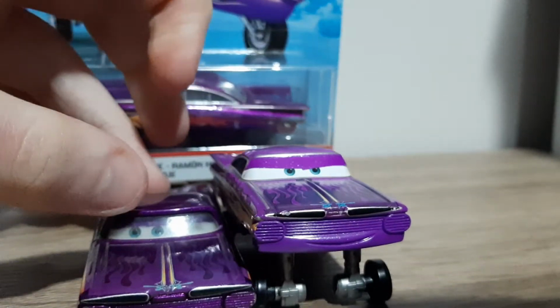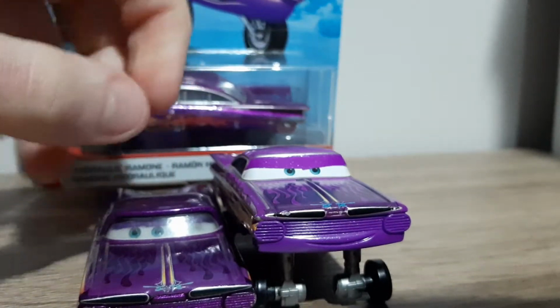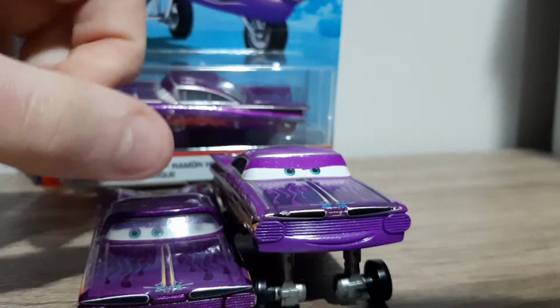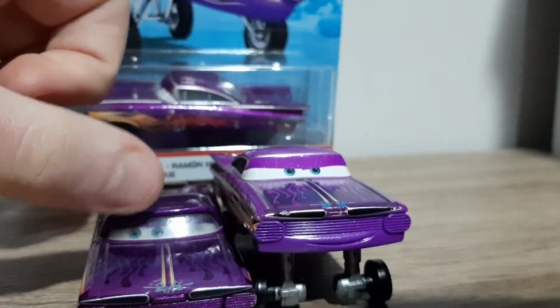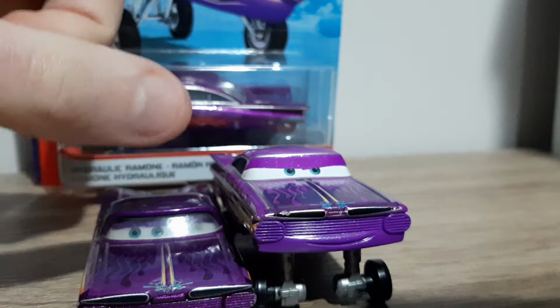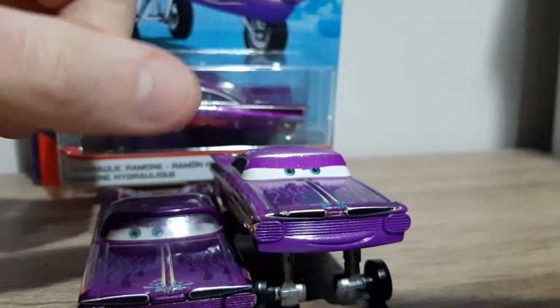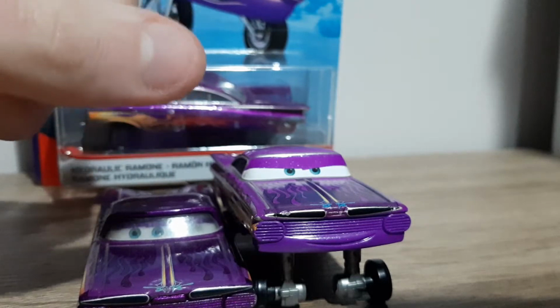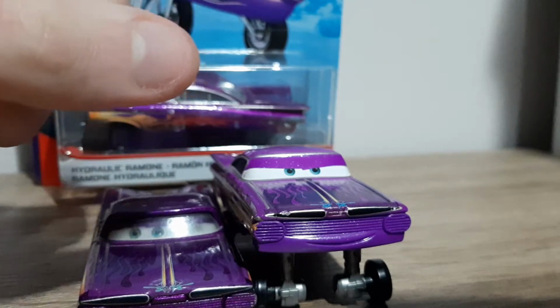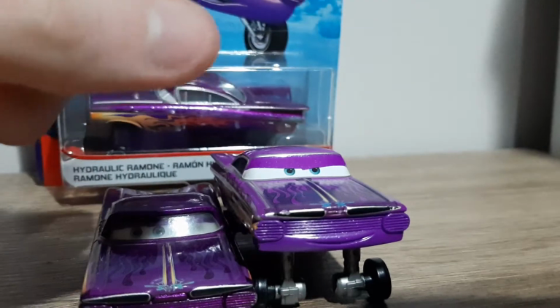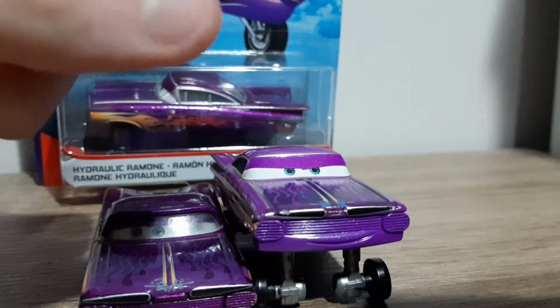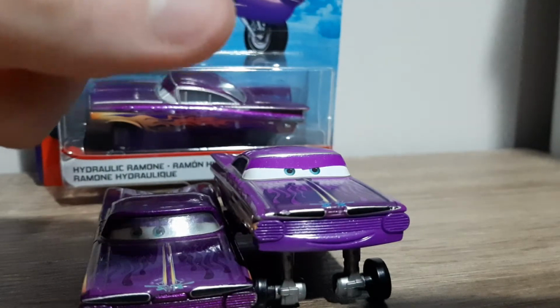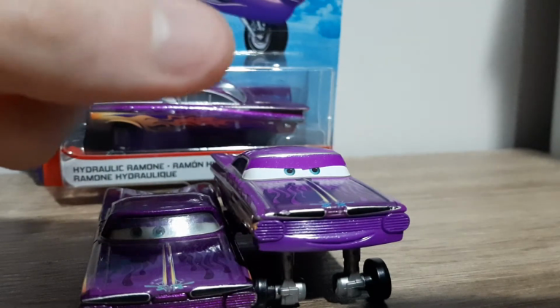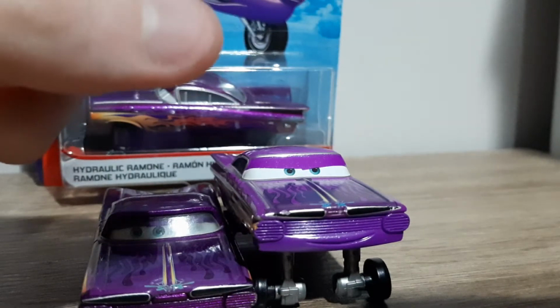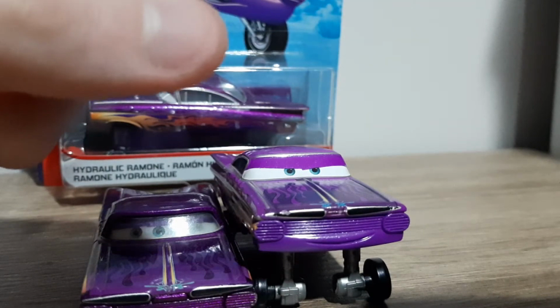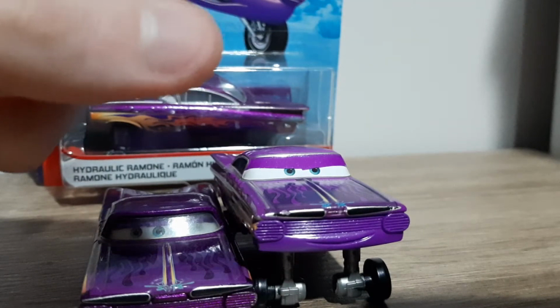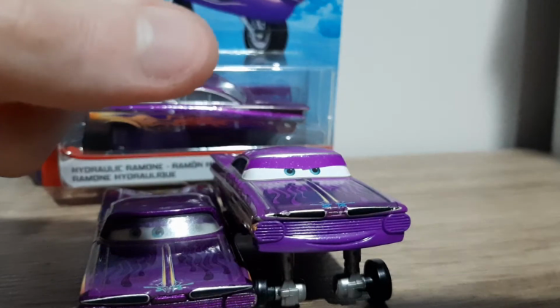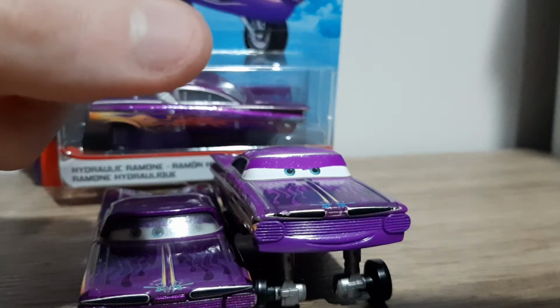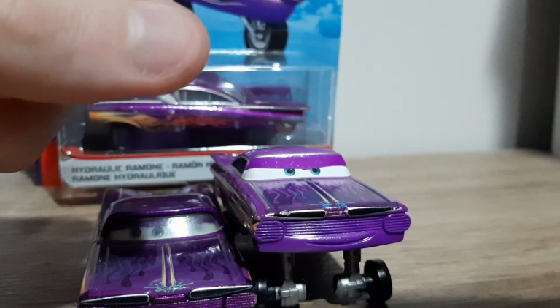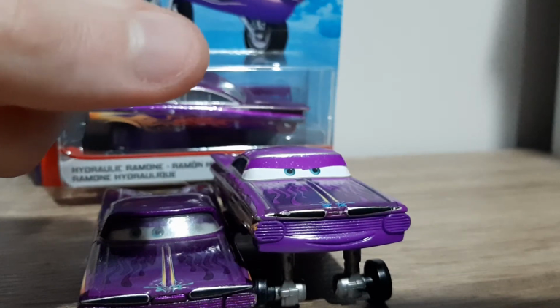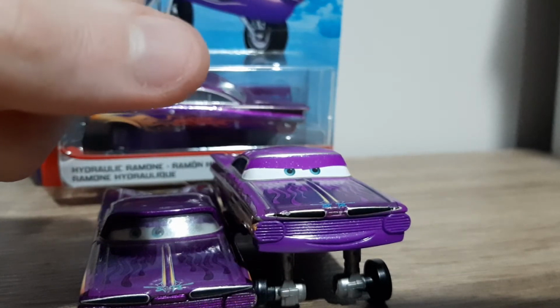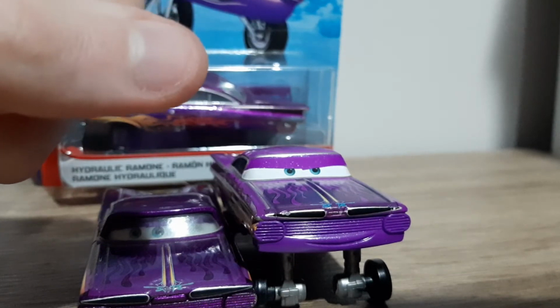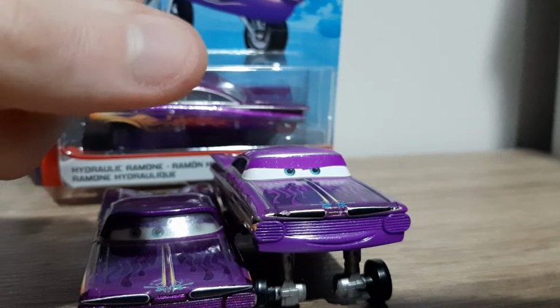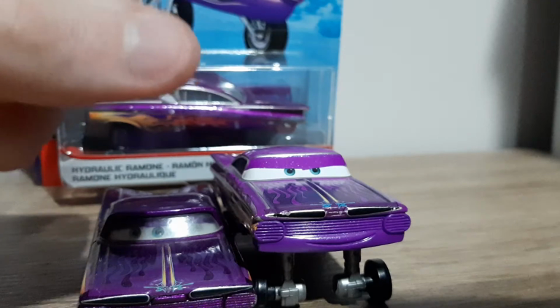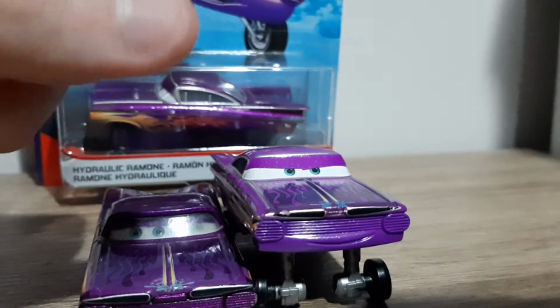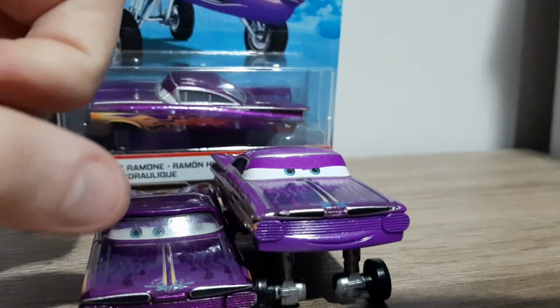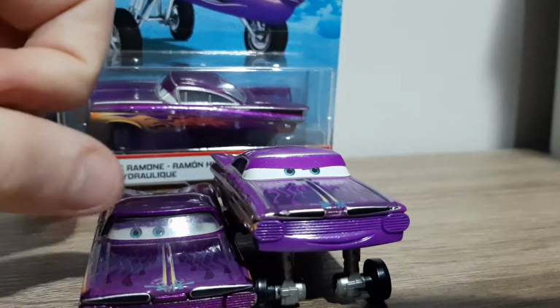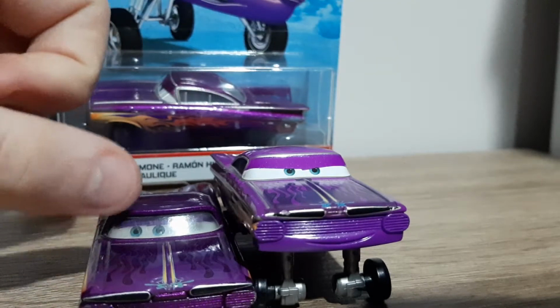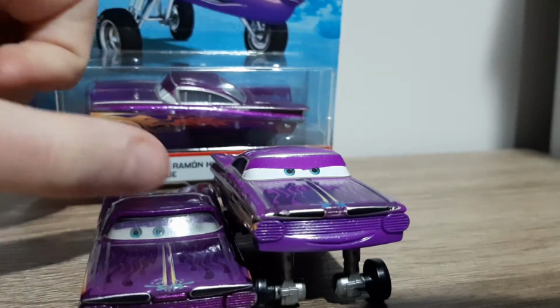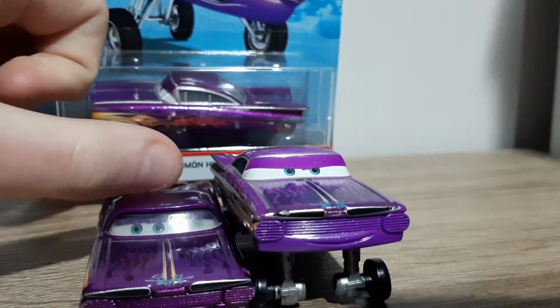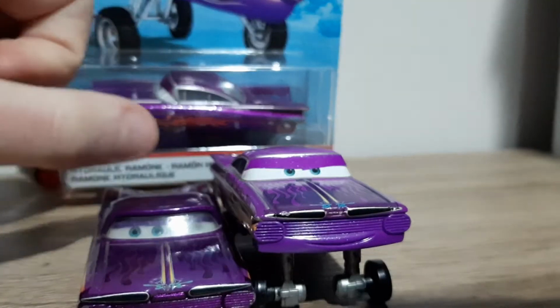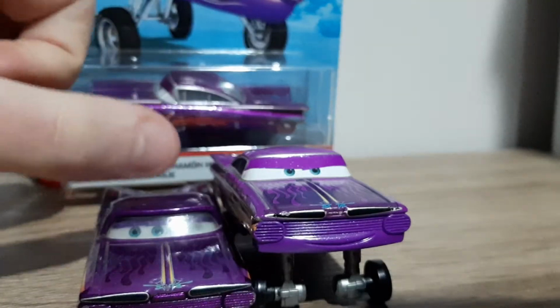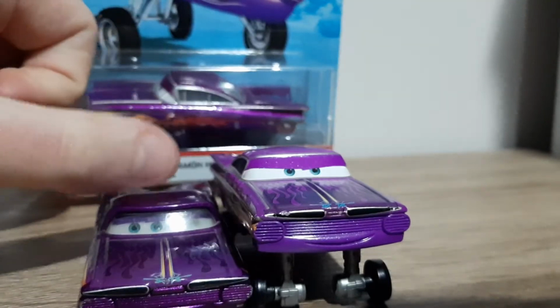Here's the hydraulic version of this Ramone. If this one didn't have fixed eyes, I believe it would be quite similar, if not the same. I'll have to double check, but I believe the expressions are very similar, if not the same.